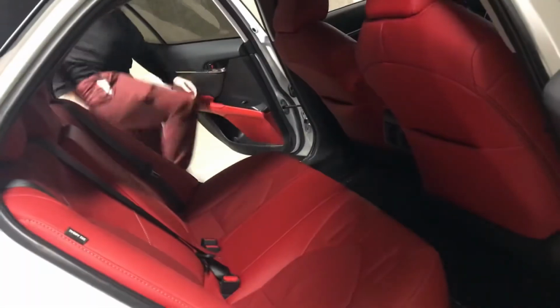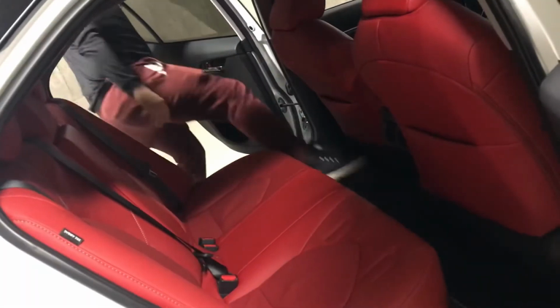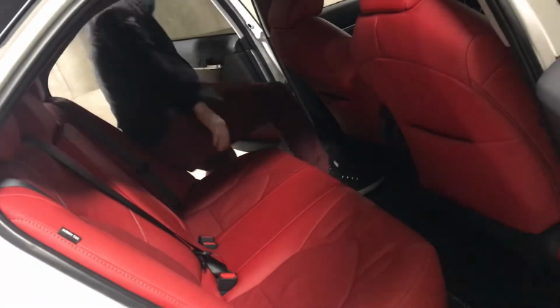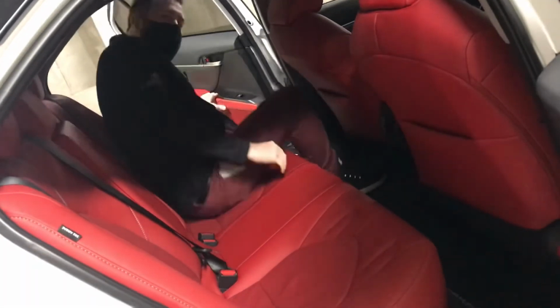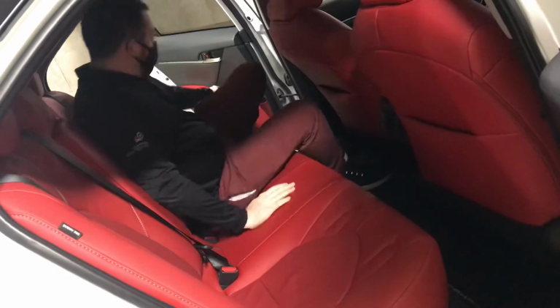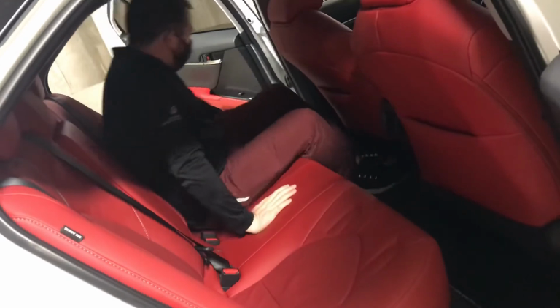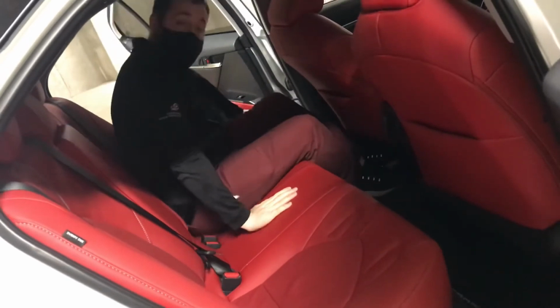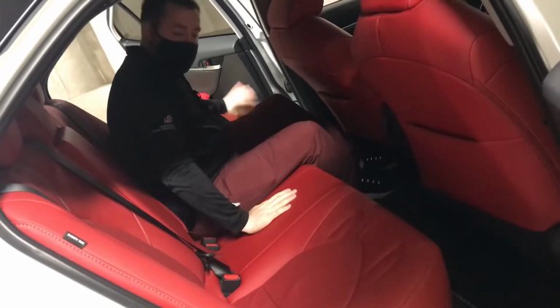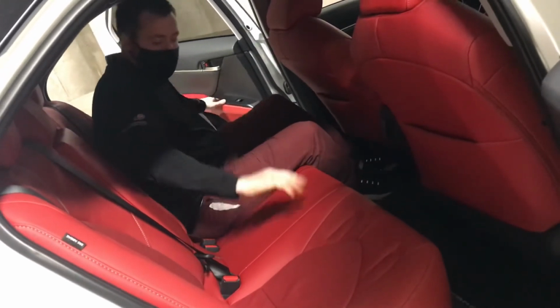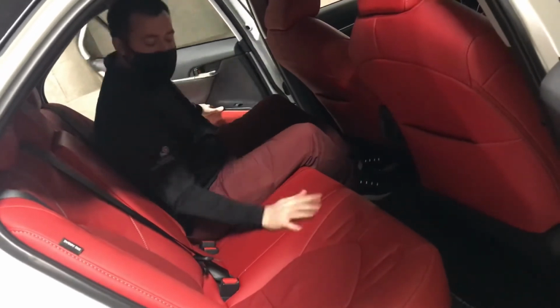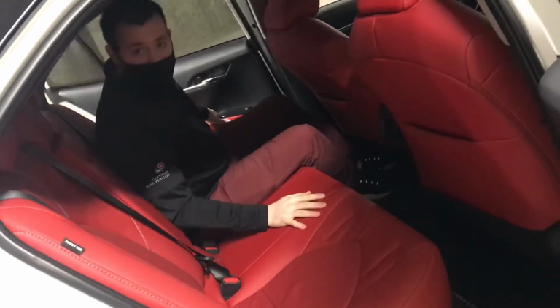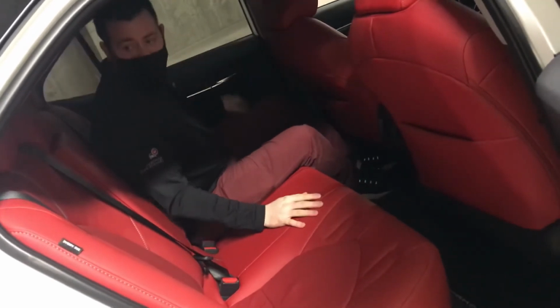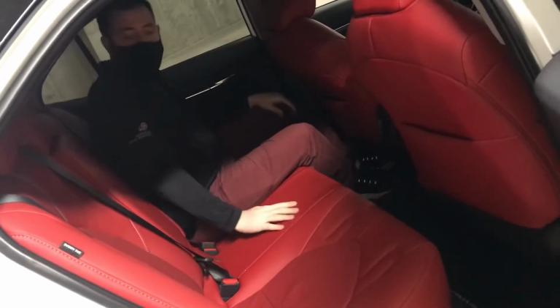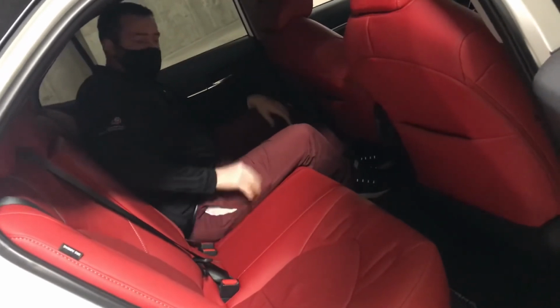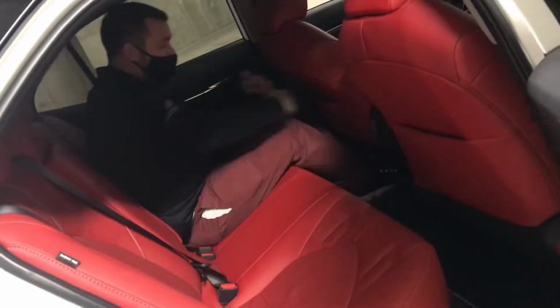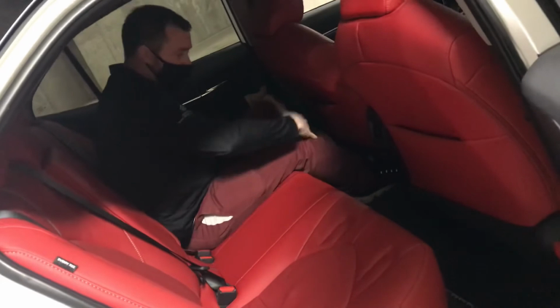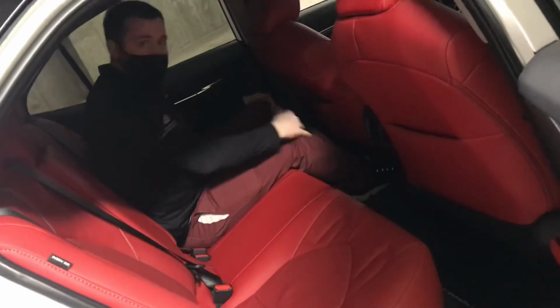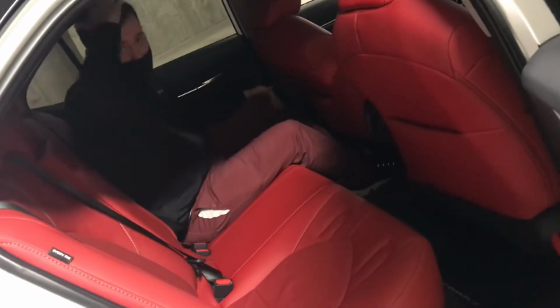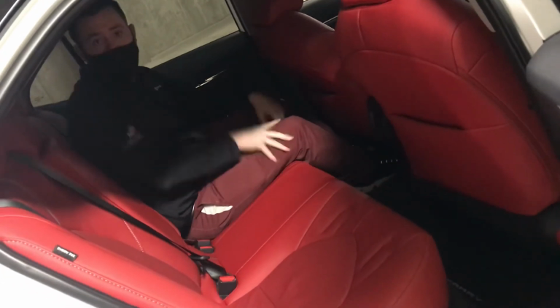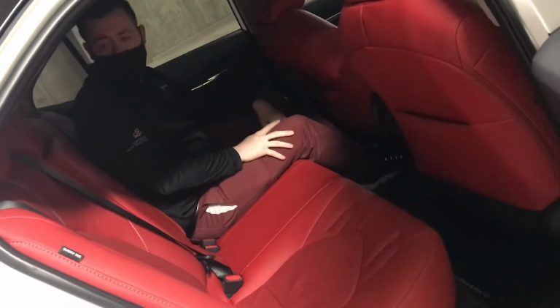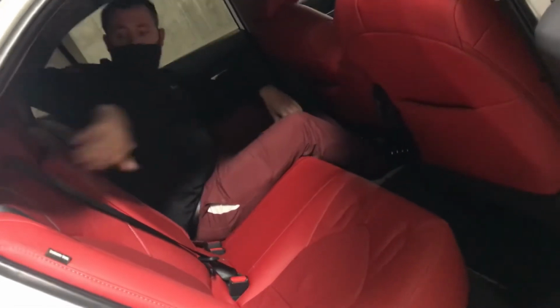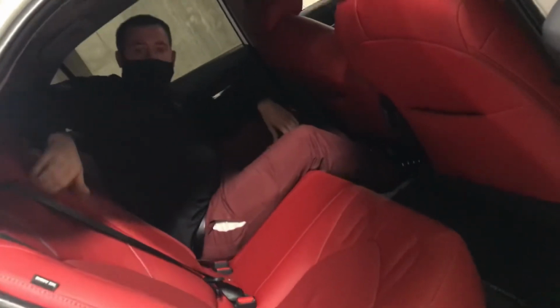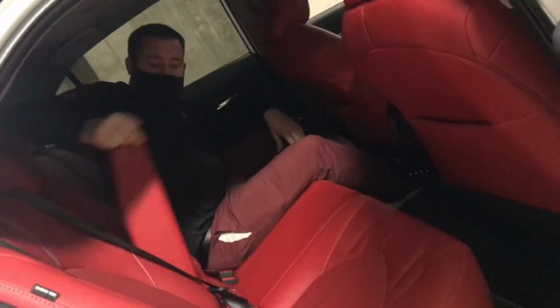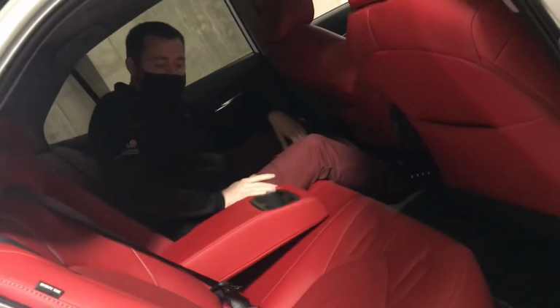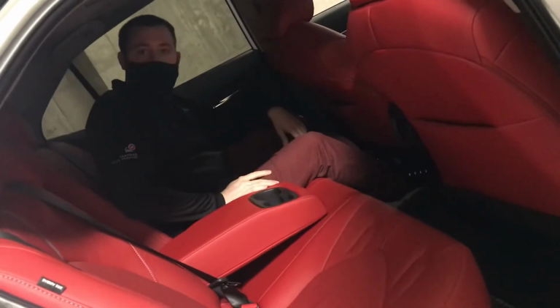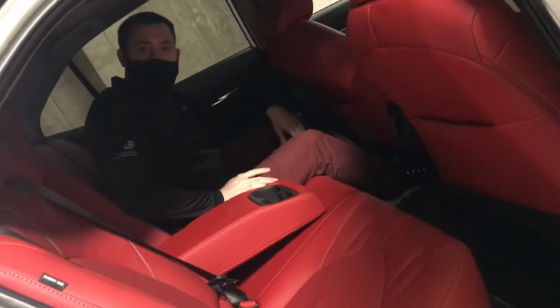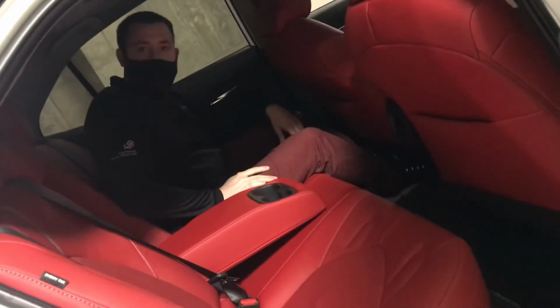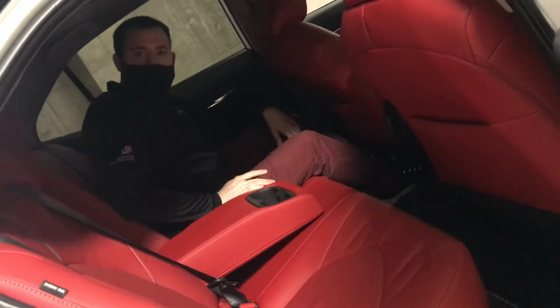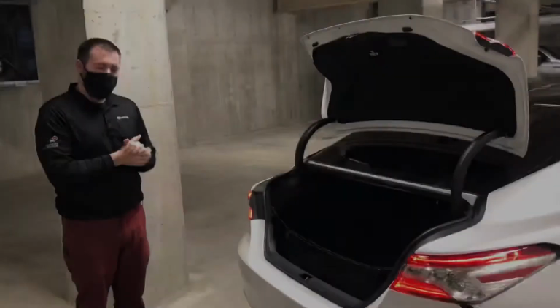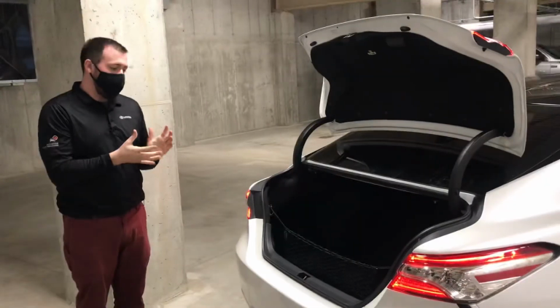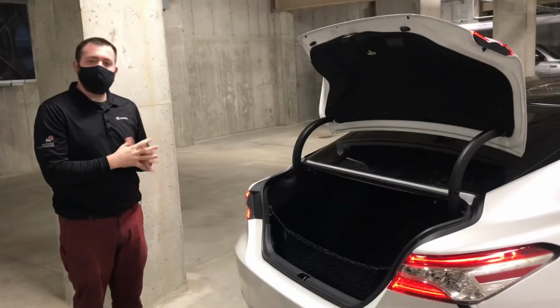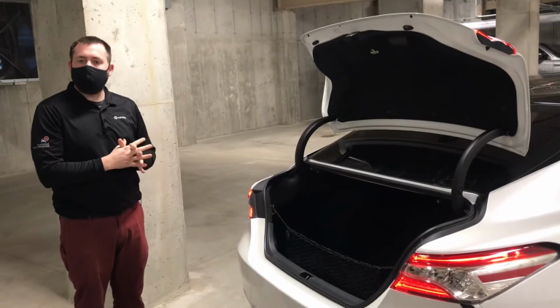You can see the red accents carry on into the back seats at these speaker grills here. Beautiful red leather back here as well. Tons of leg room and head room for three adults — or two adults and some refreshing beverages.